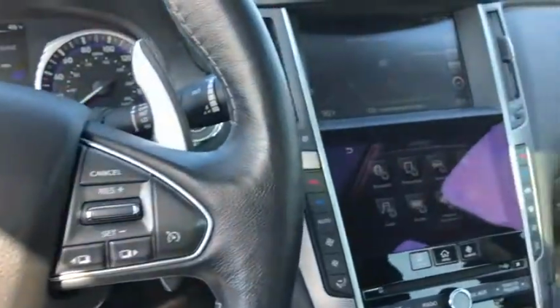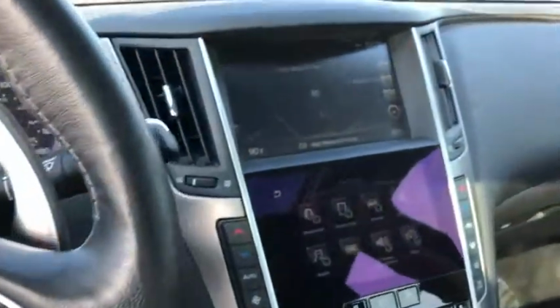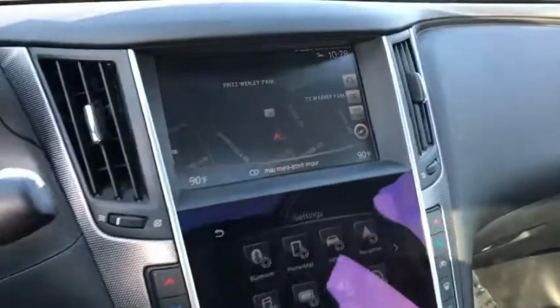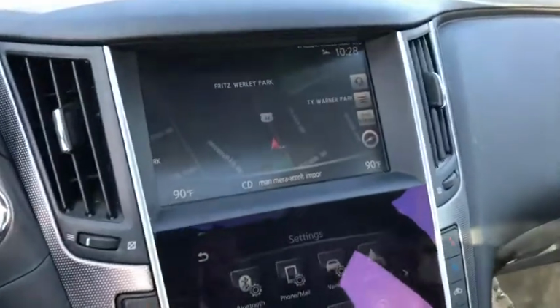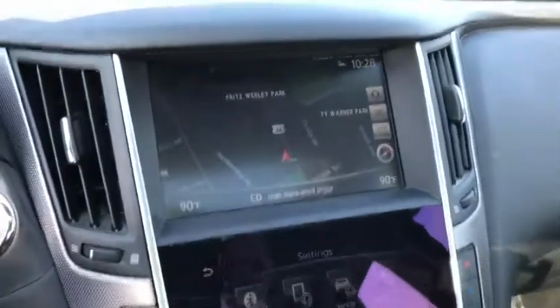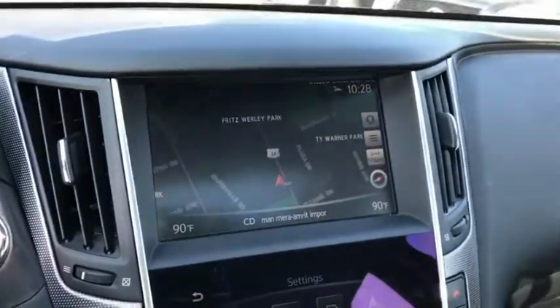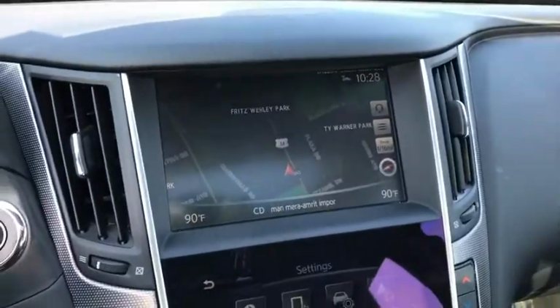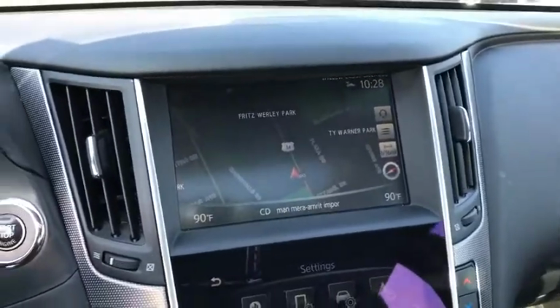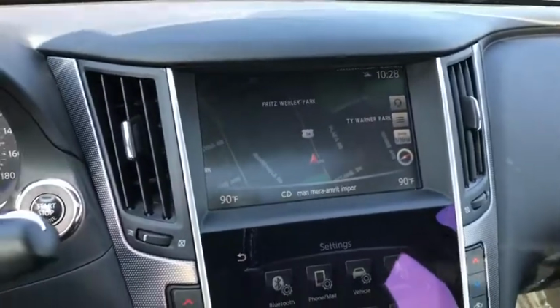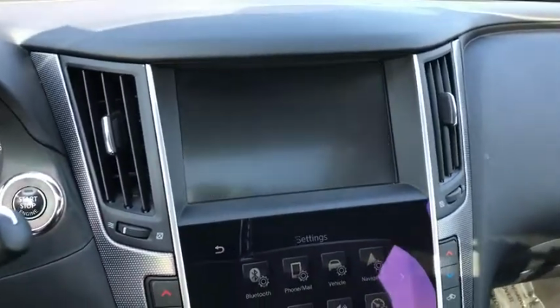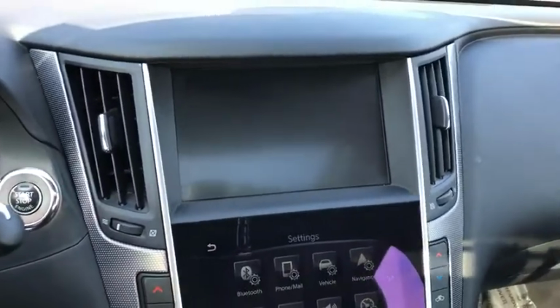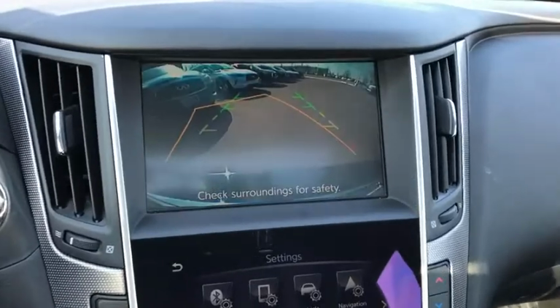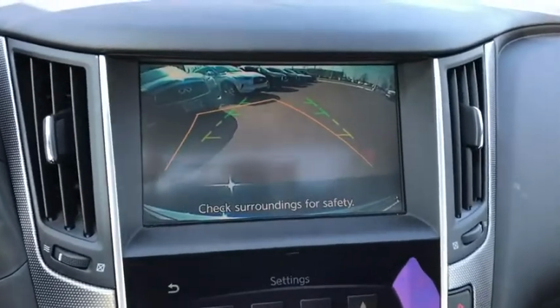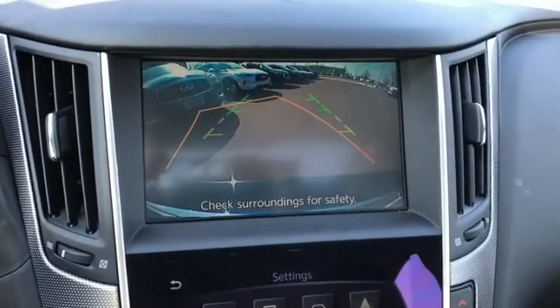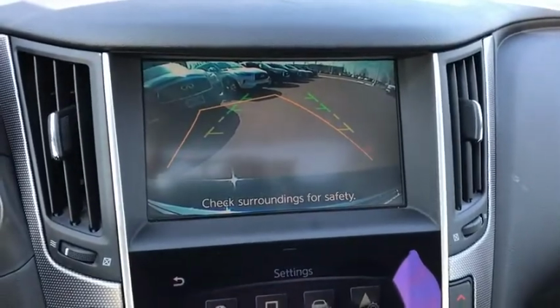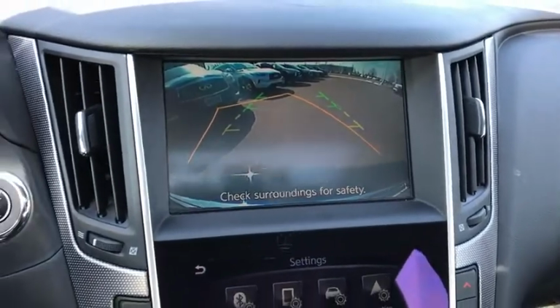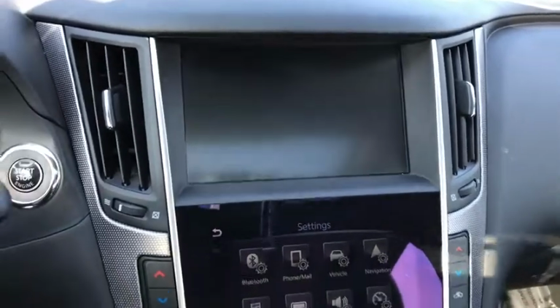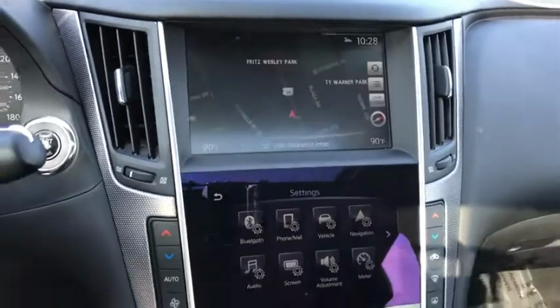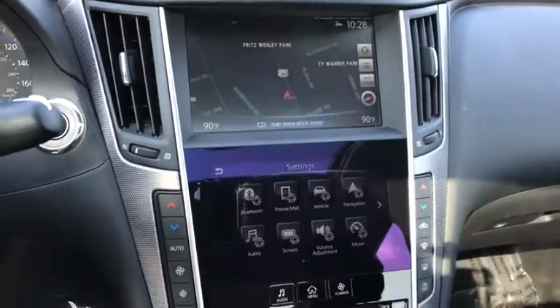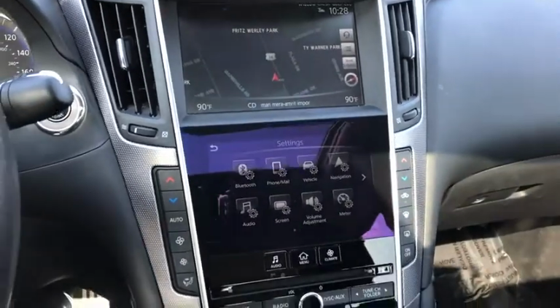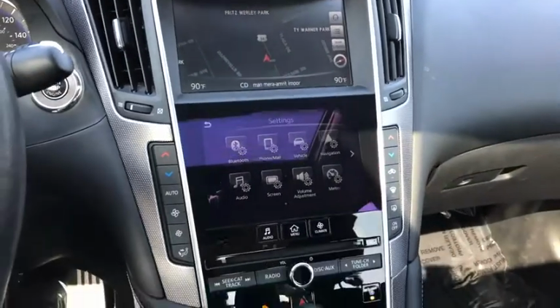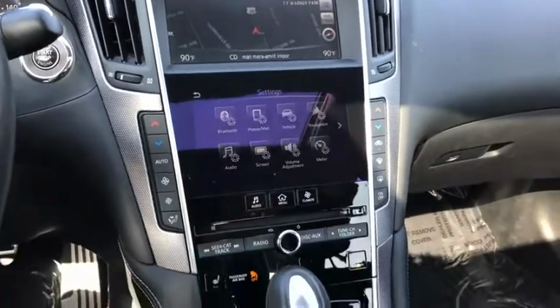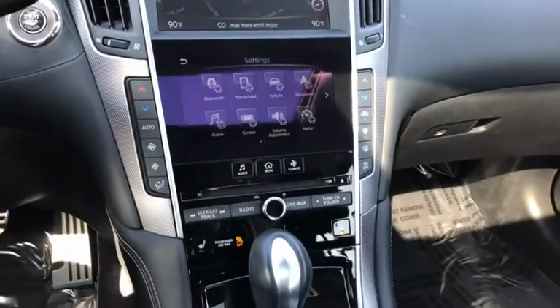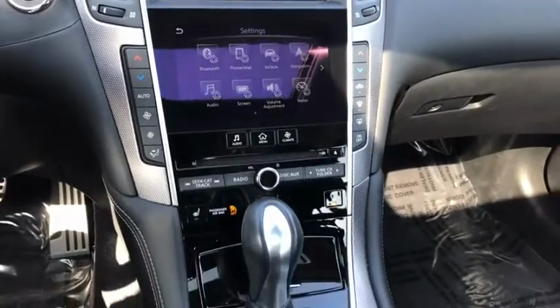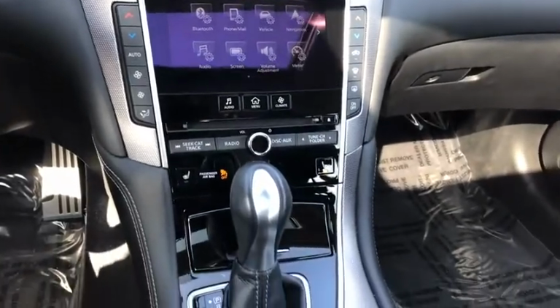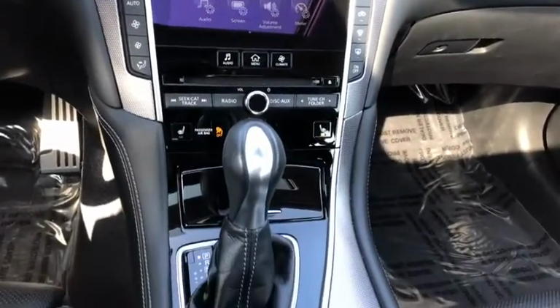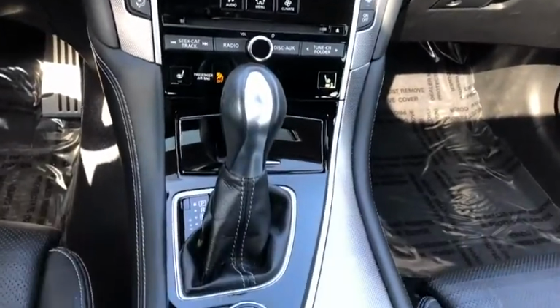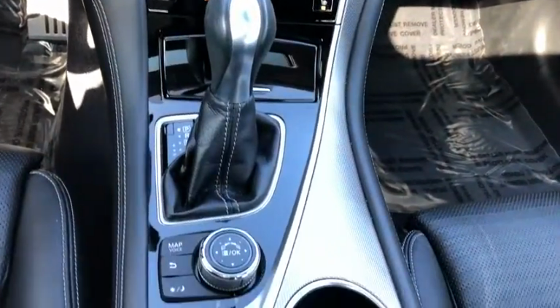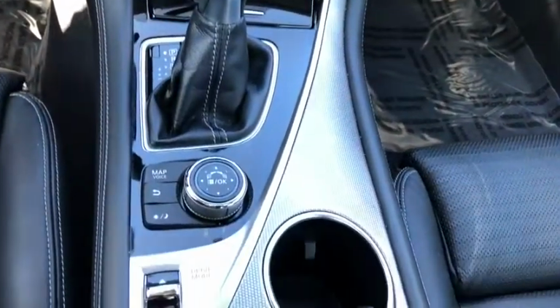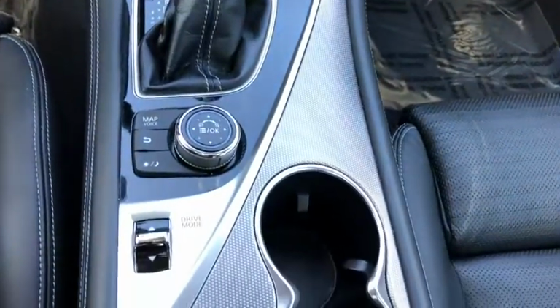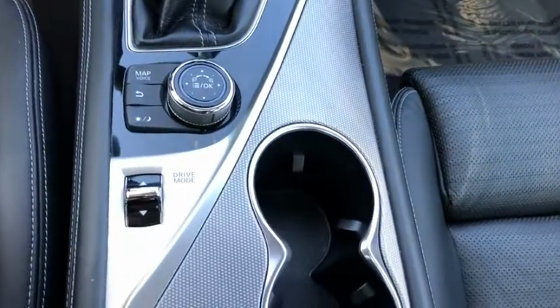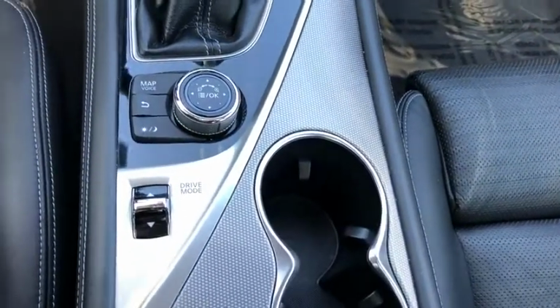Here are some of this vehicle's great options: power passenger seat, remote engine start, traction control, navigation system, leather wrapped steering wheel, dual airbags, power steering, four wheel disc brakes, CD player, rear window defroster.